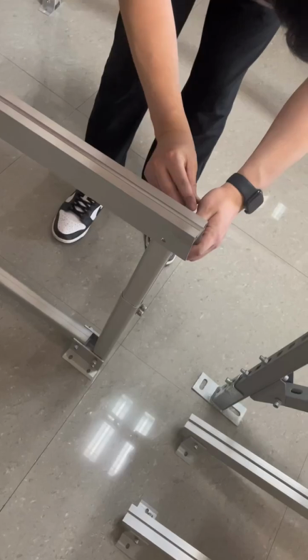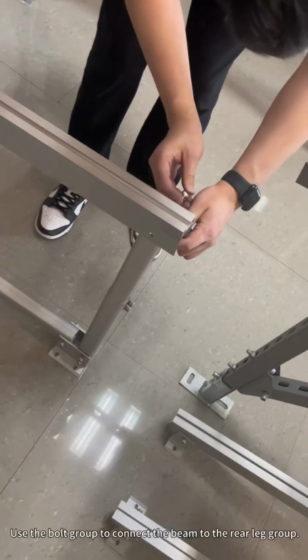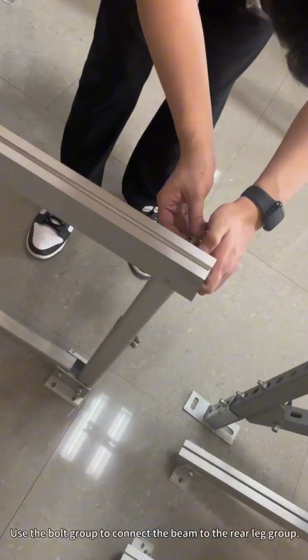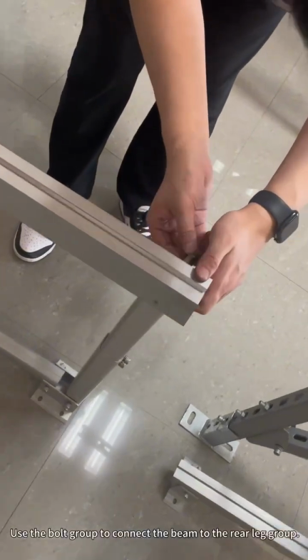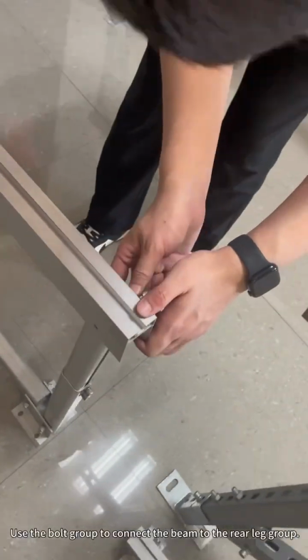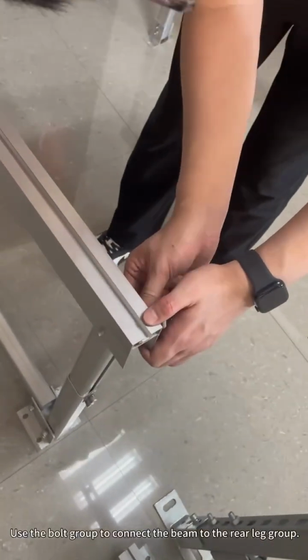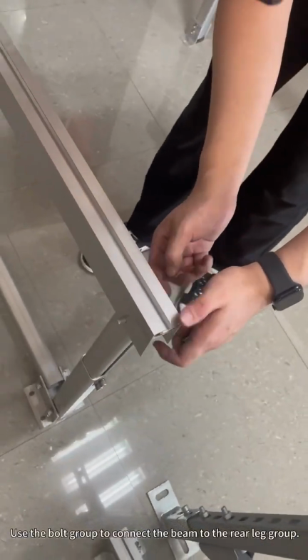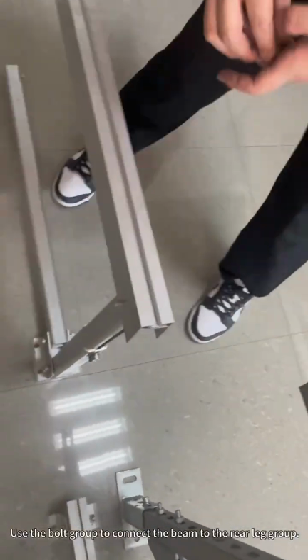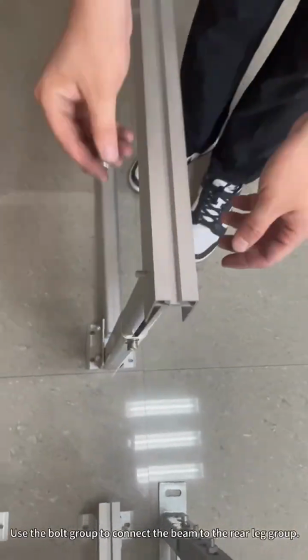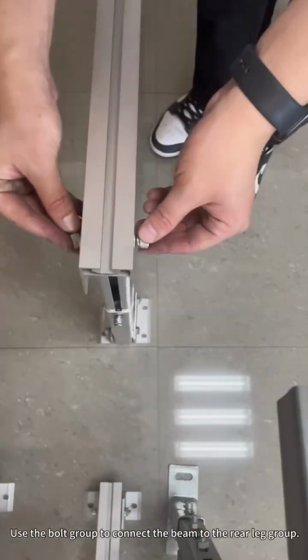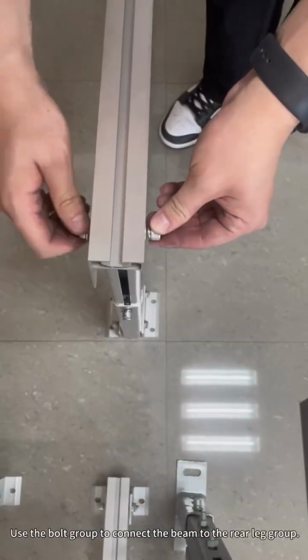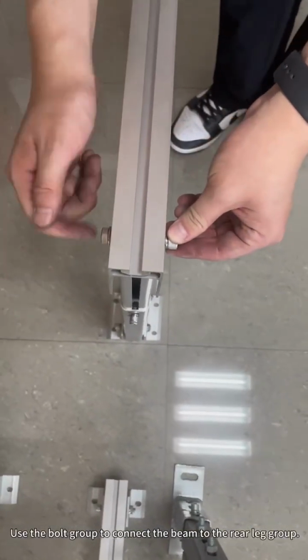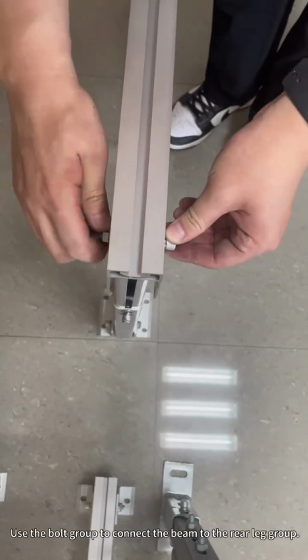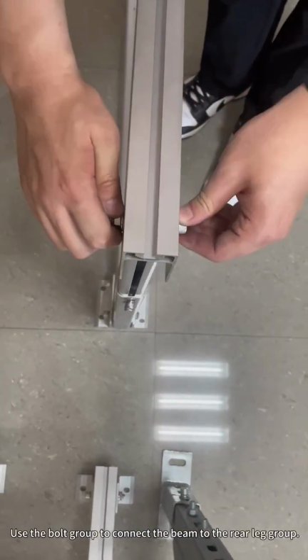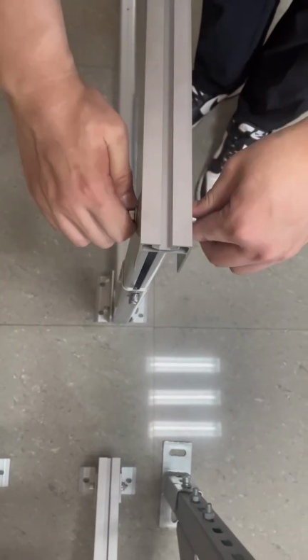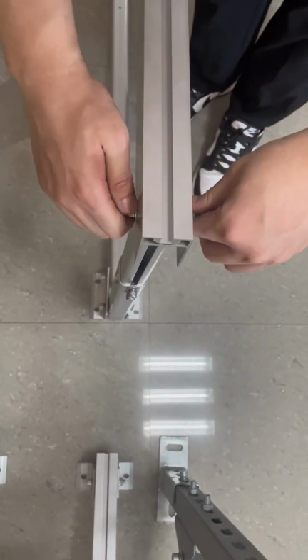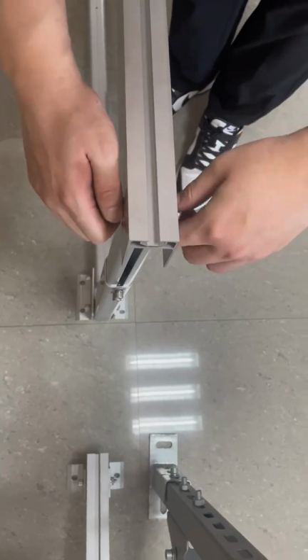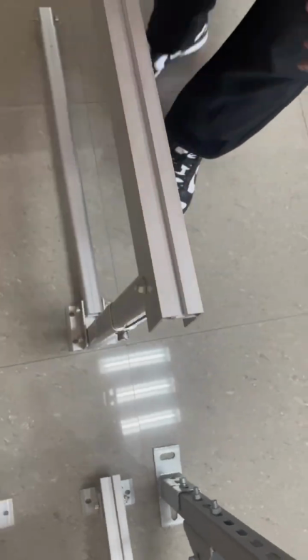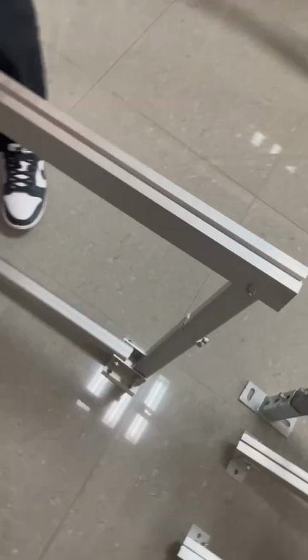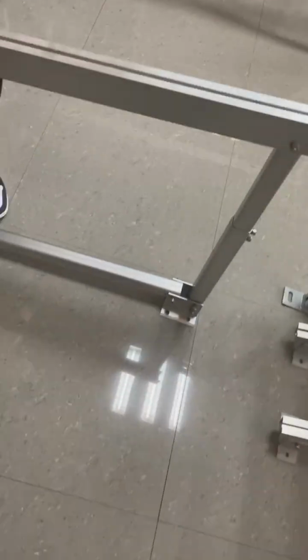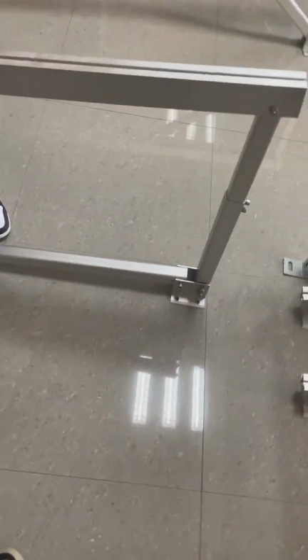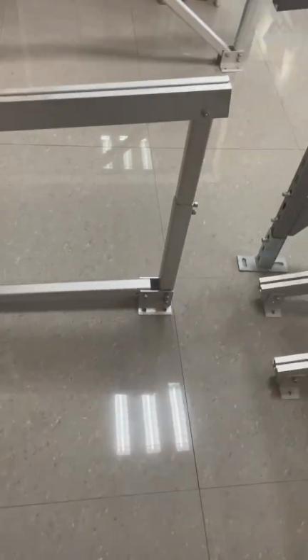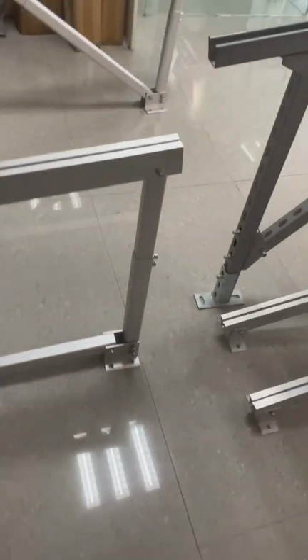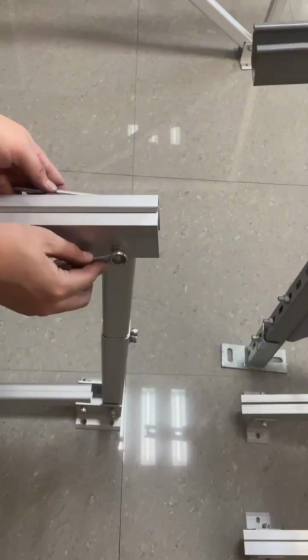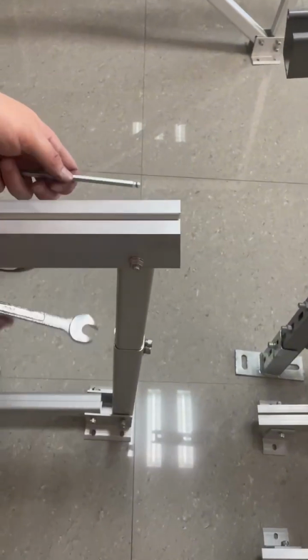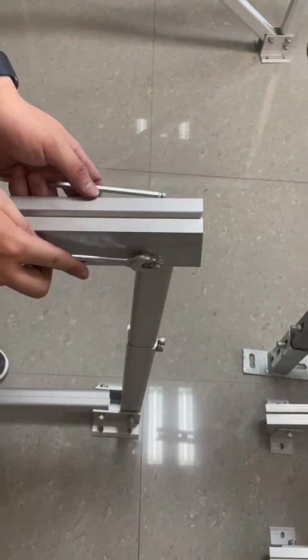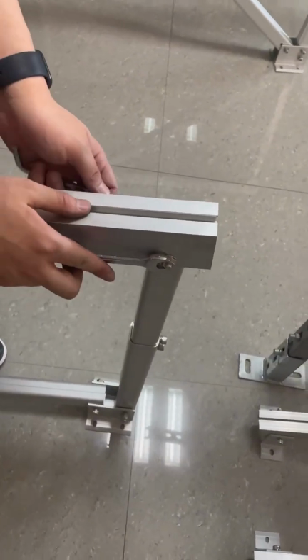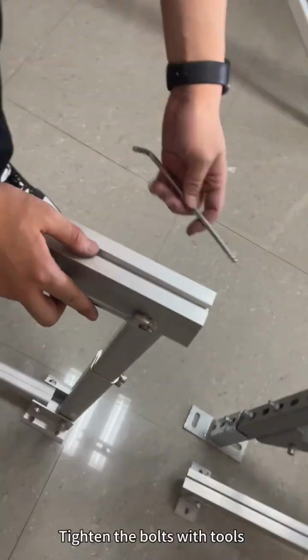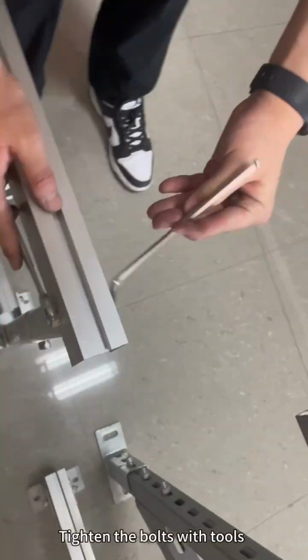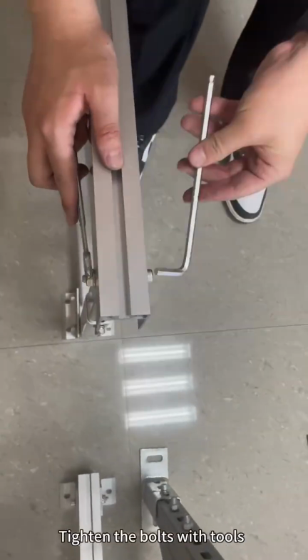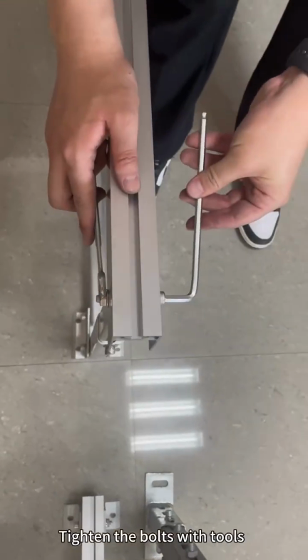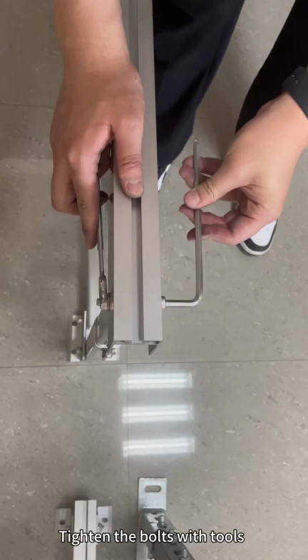Use the bolt group to connect the beam to the rear leg group. Tighten the bolts with the appropriate tools.